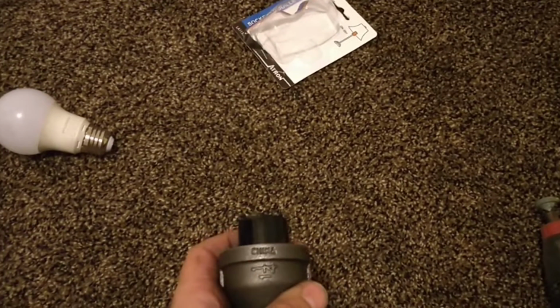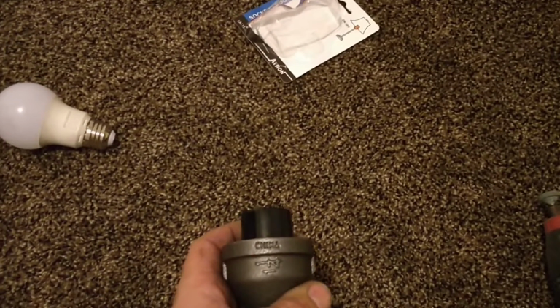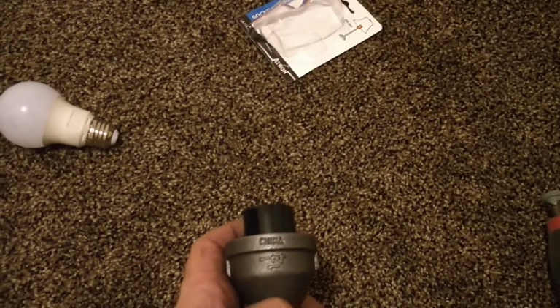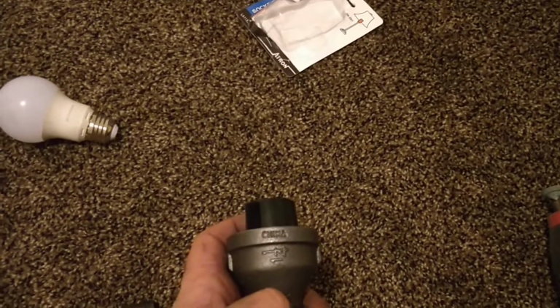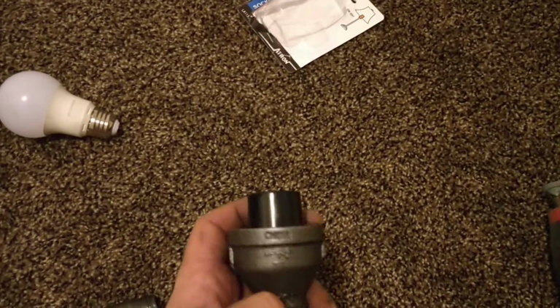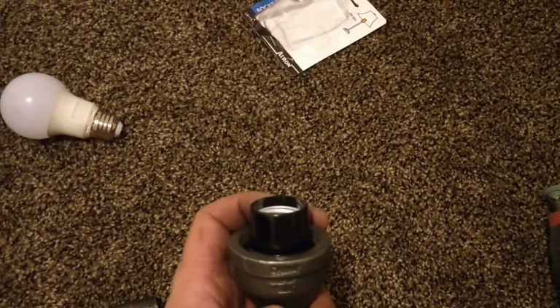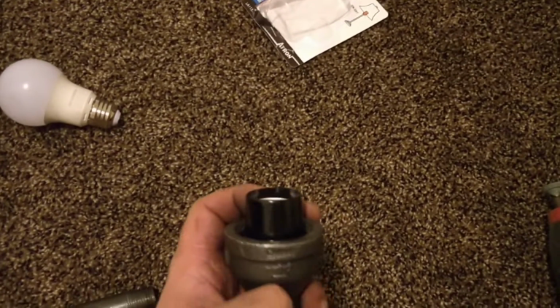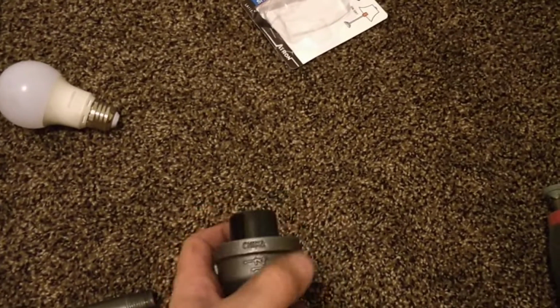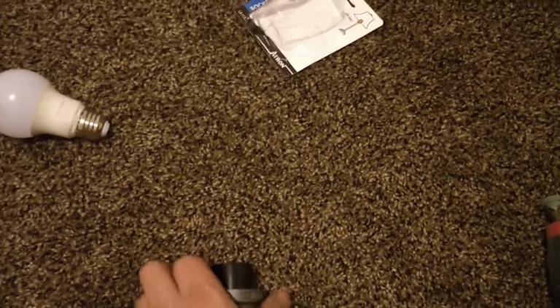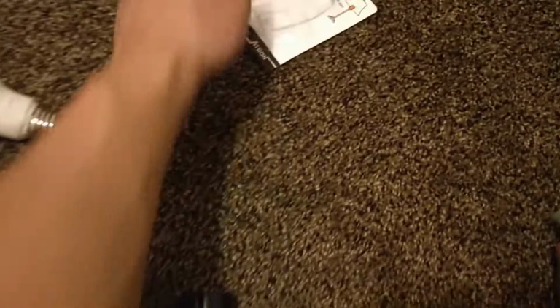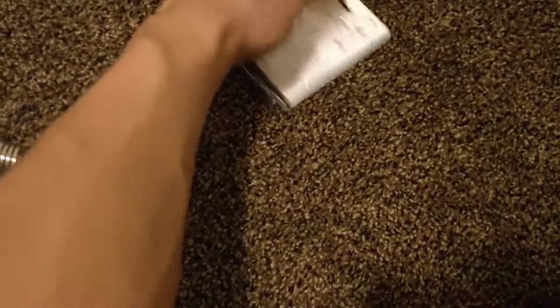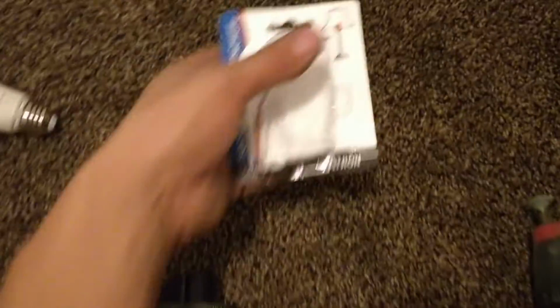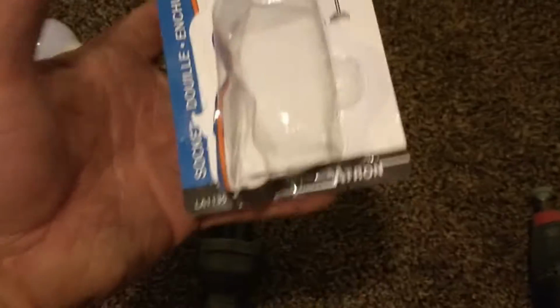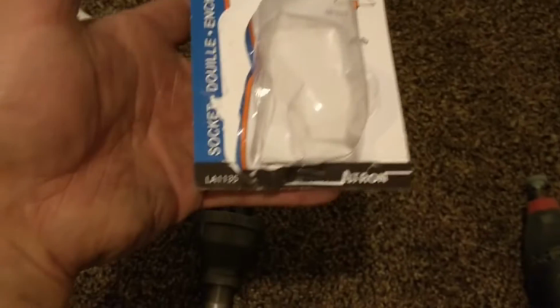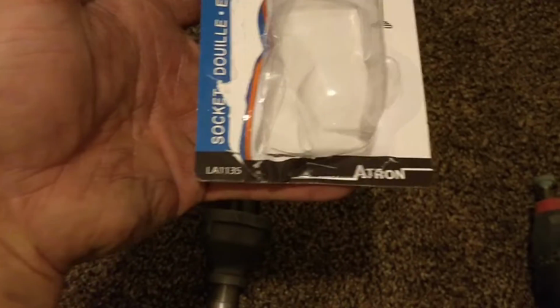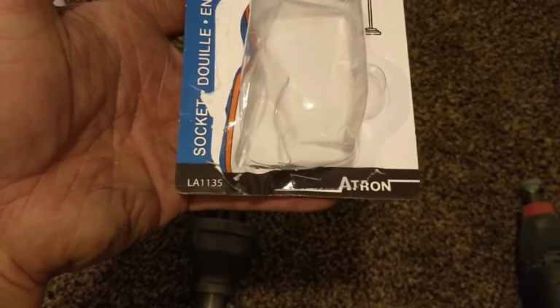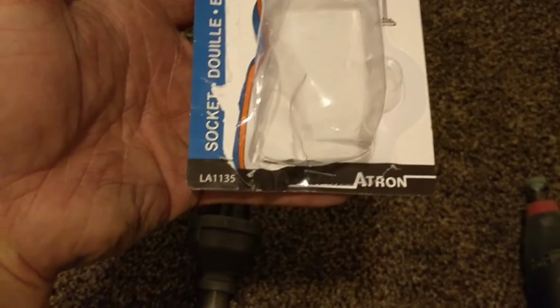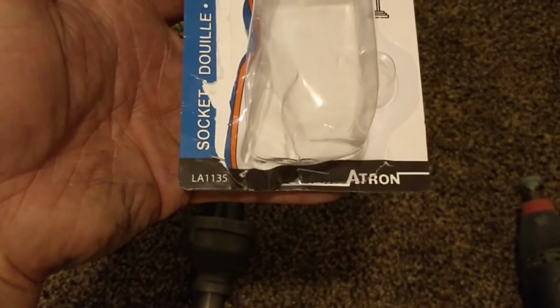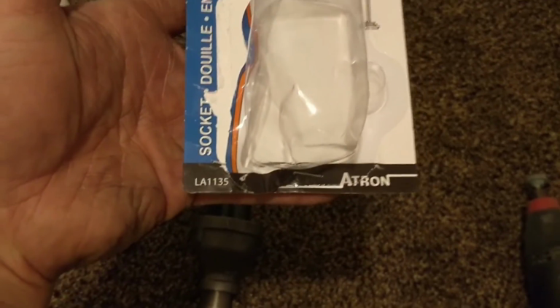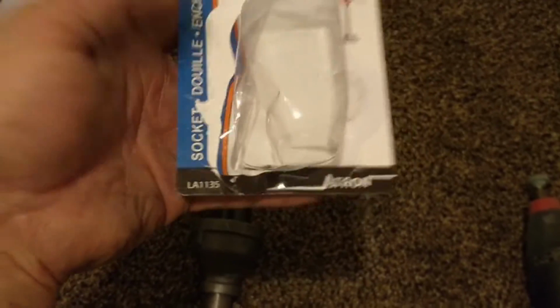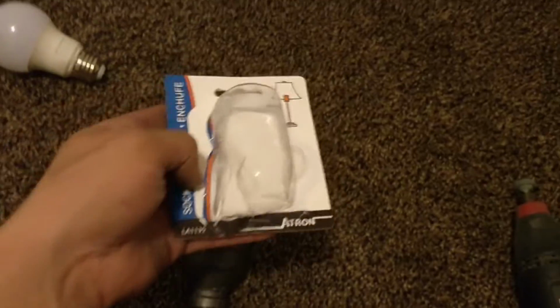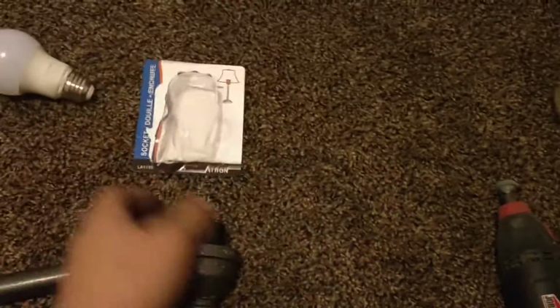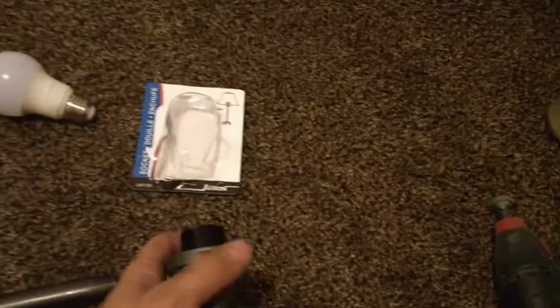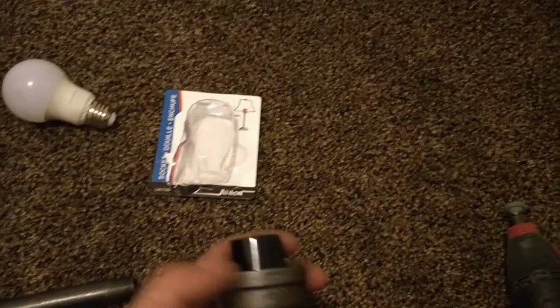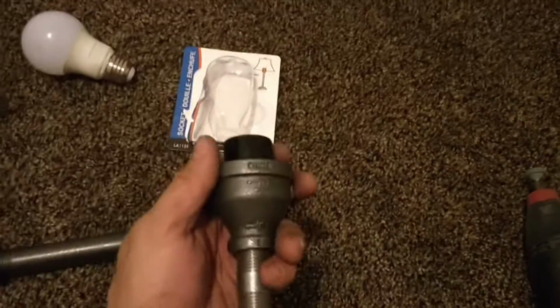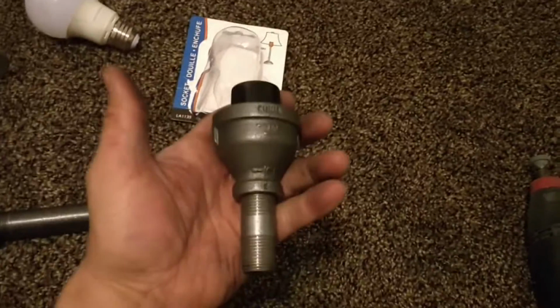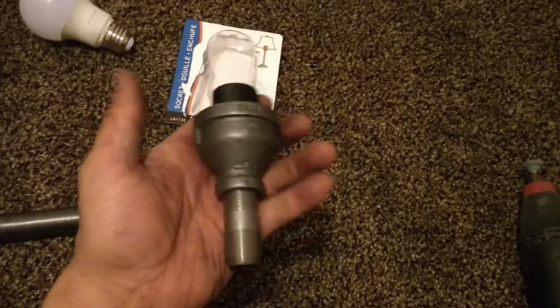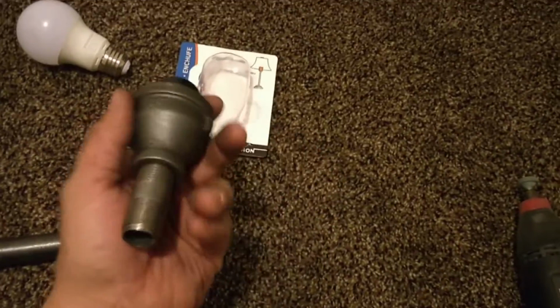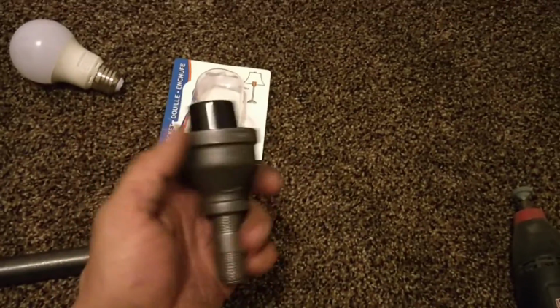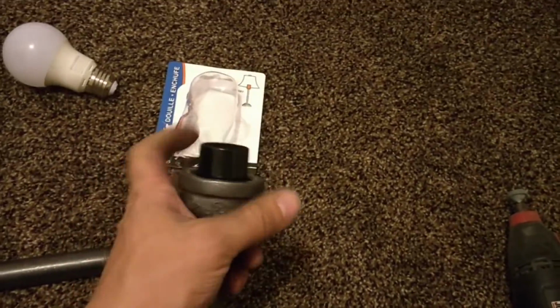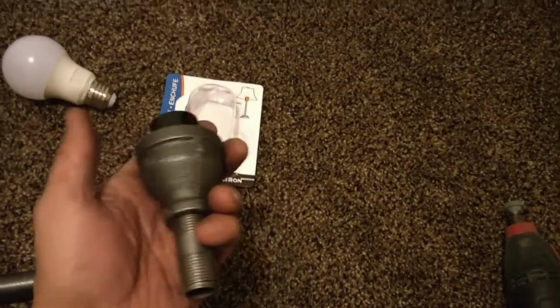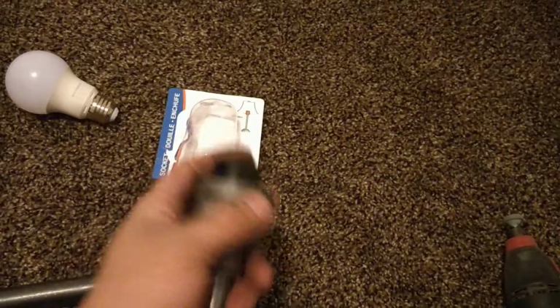So once again — I'll put it in the comments too — it's an Atron LA-1135, a keyless socket with no switch on it. And there you go, ready to go. Enjoy!